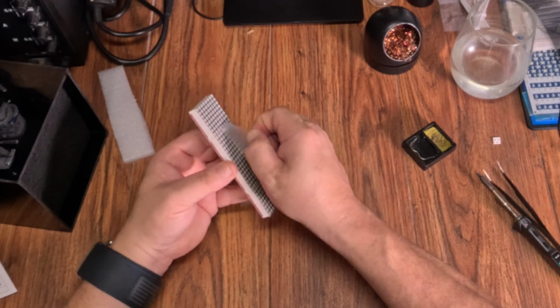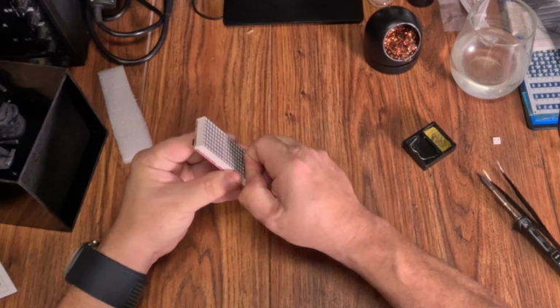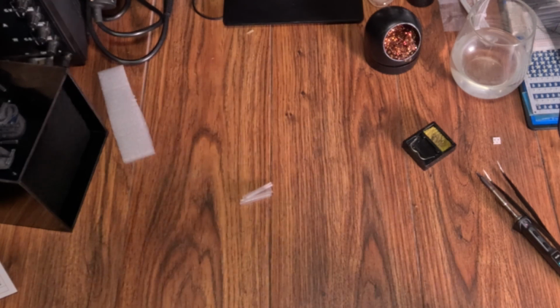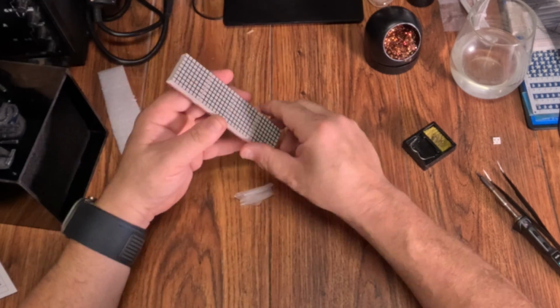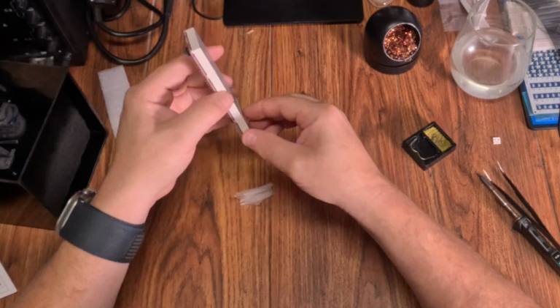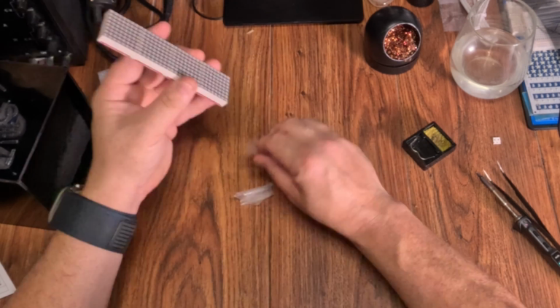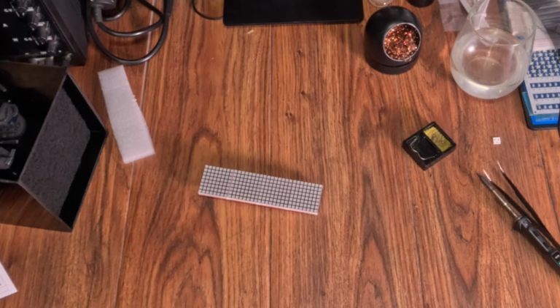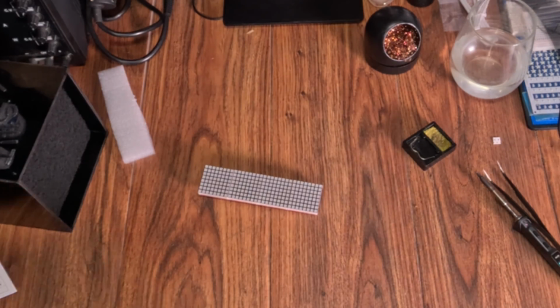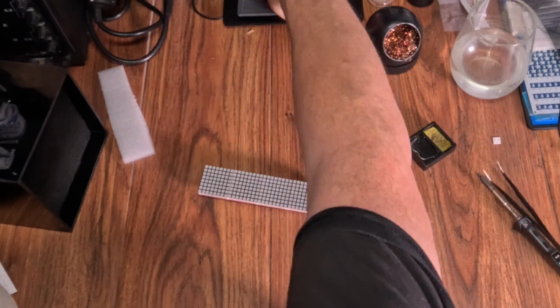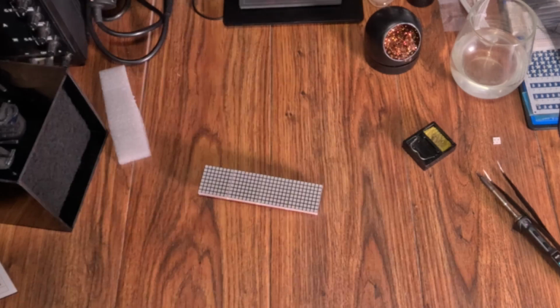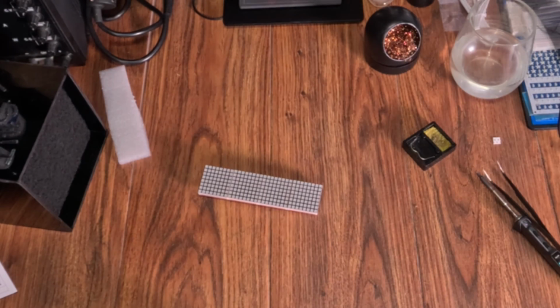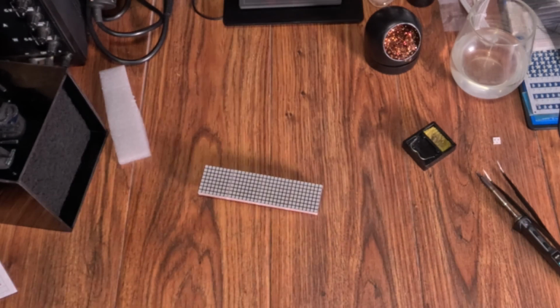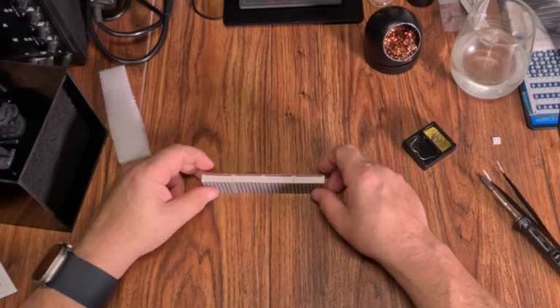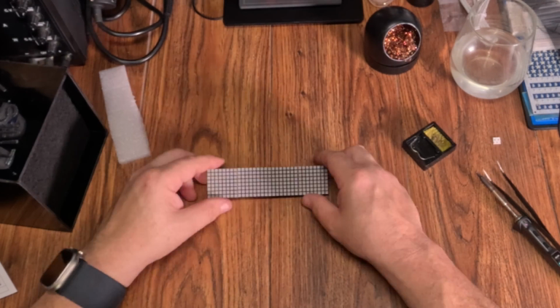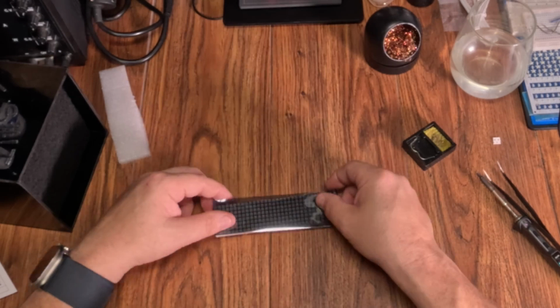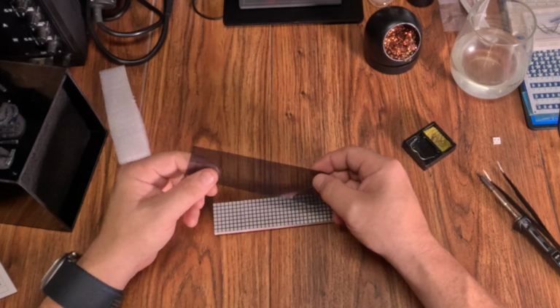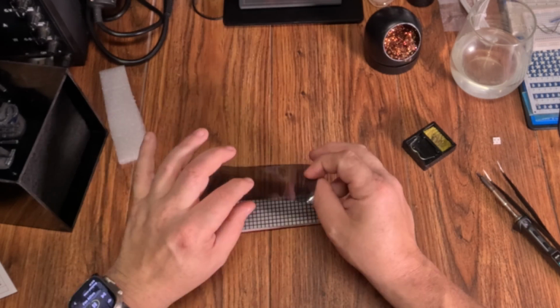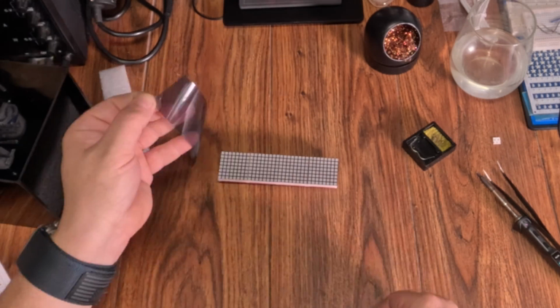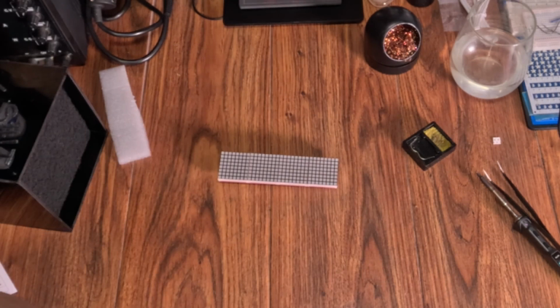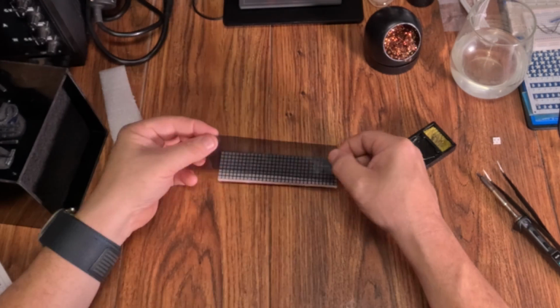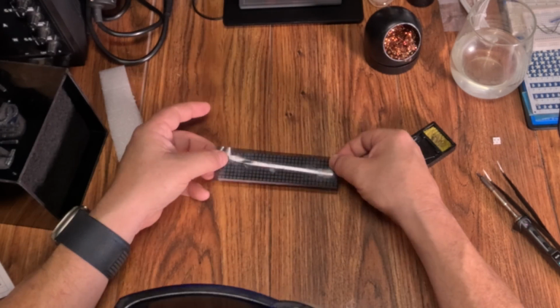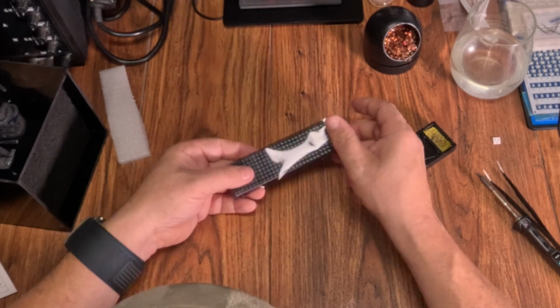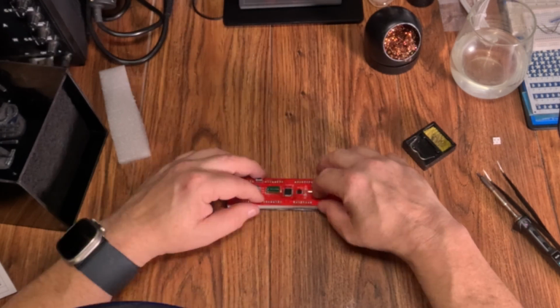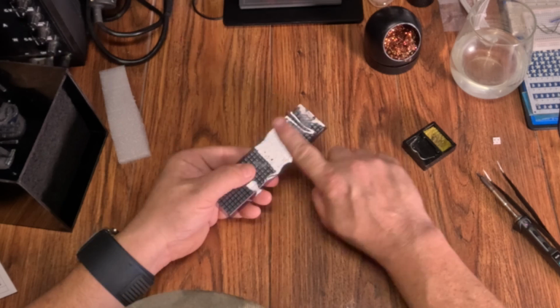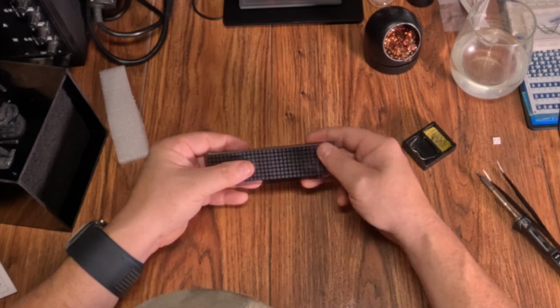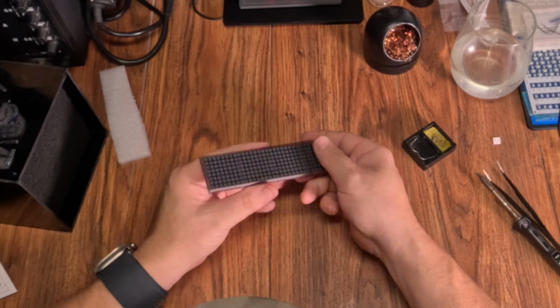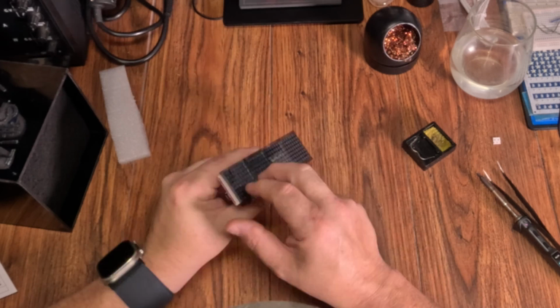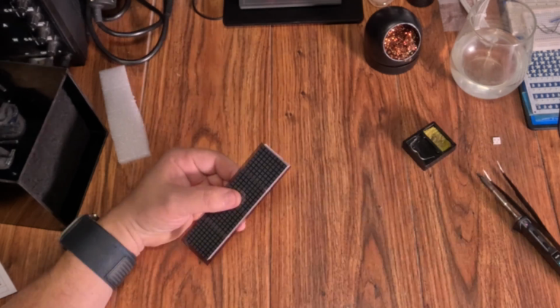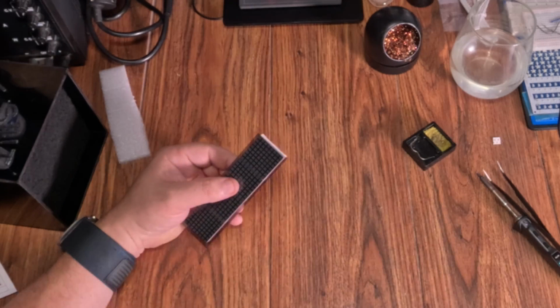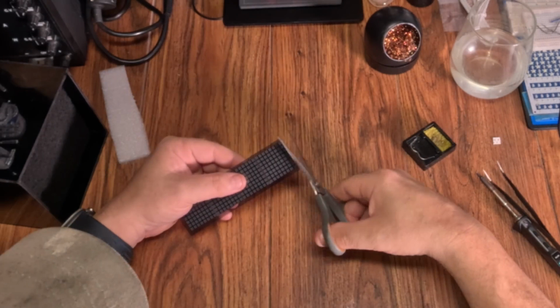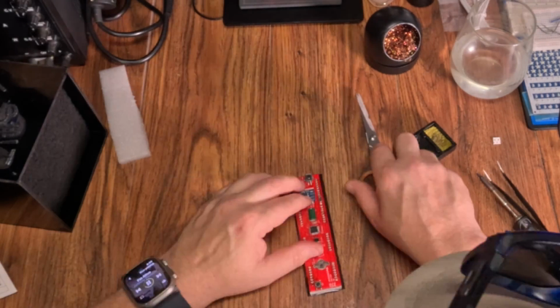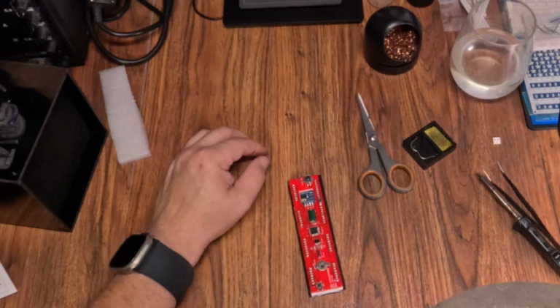Speaking of, it's weird that it has two connectors. One is definitely just for power, as it only has two pins, but the other is a five pin. I have no idea why. They both work for power though, which is nice. One on the side and one out of the back.